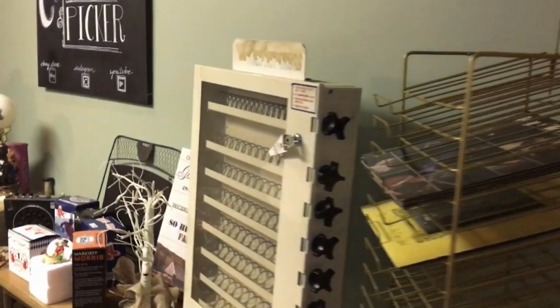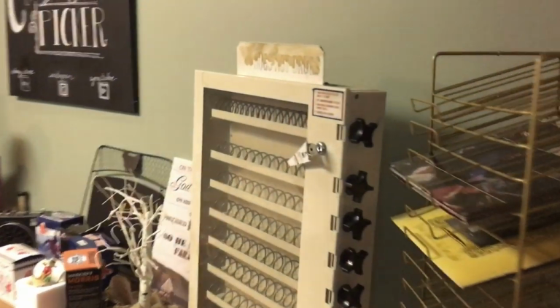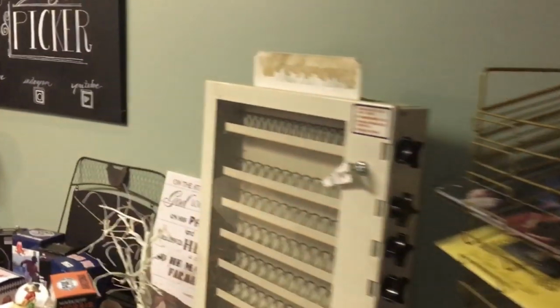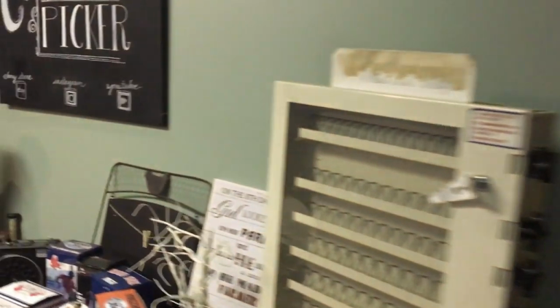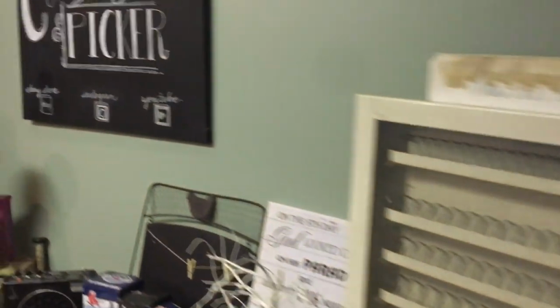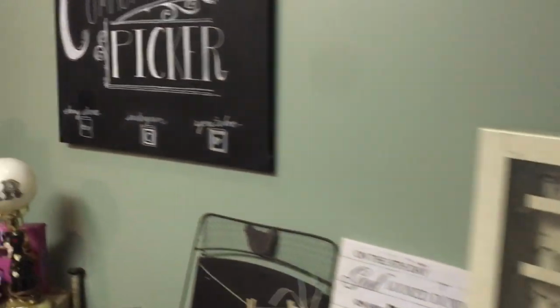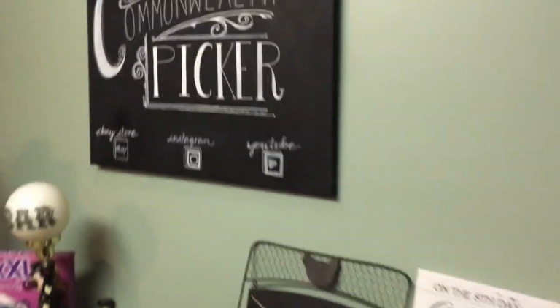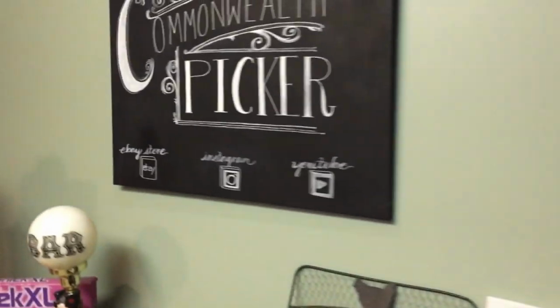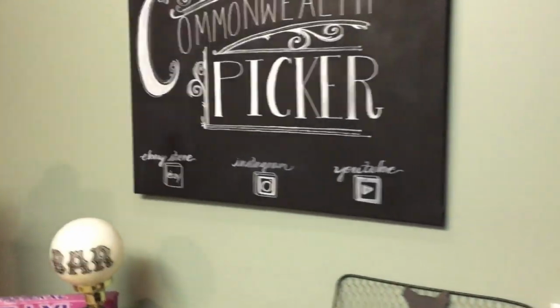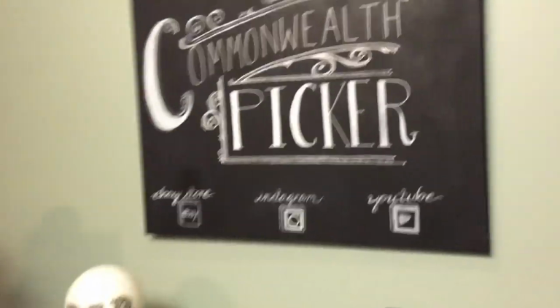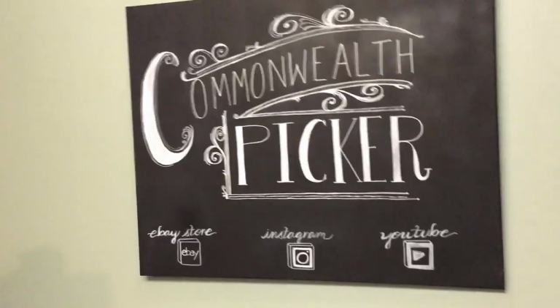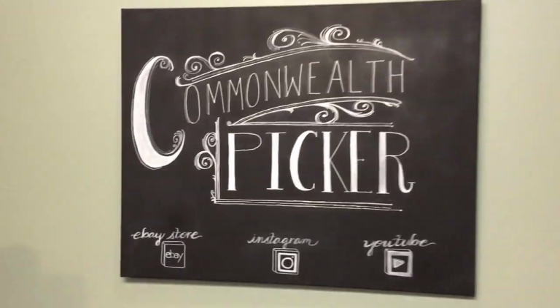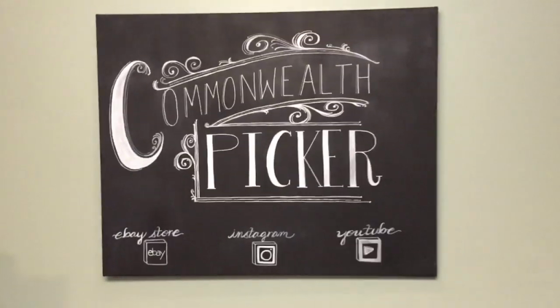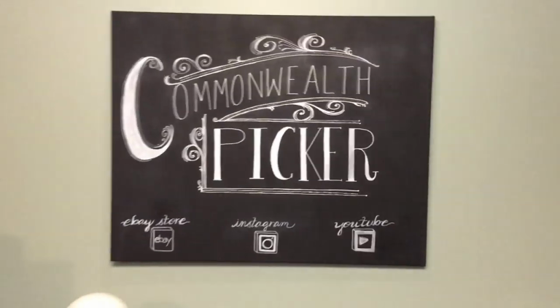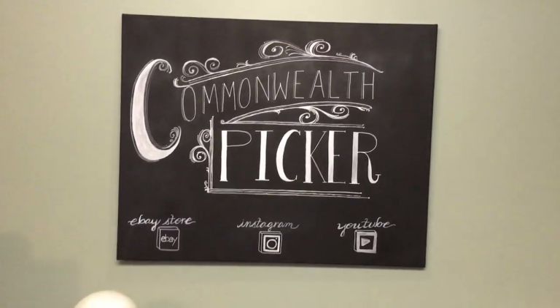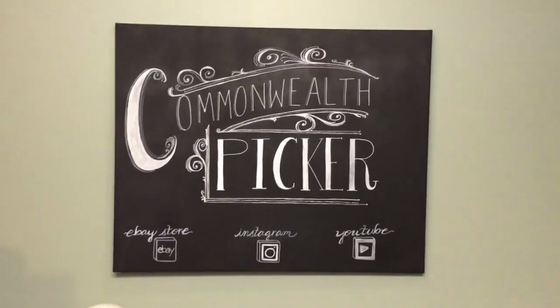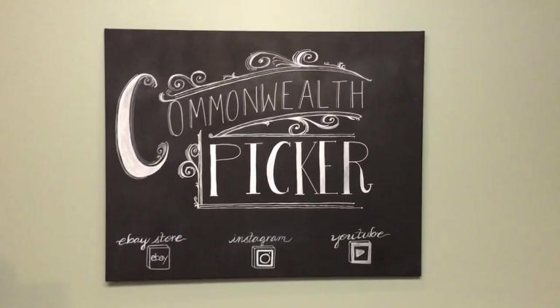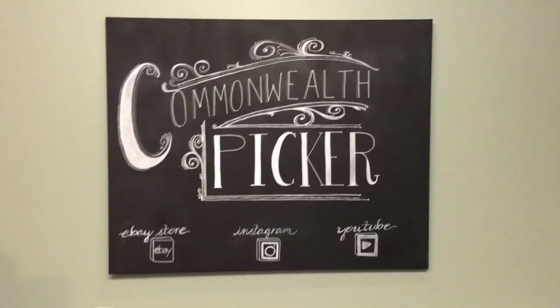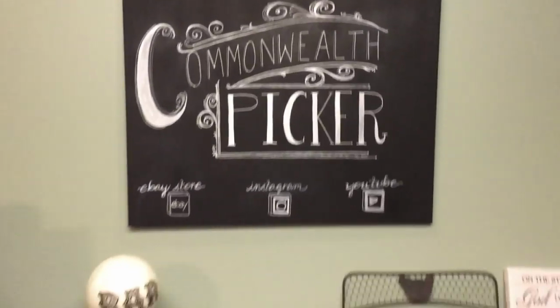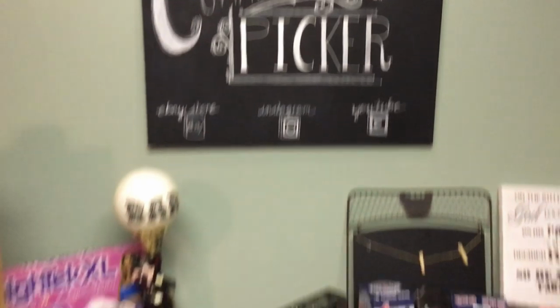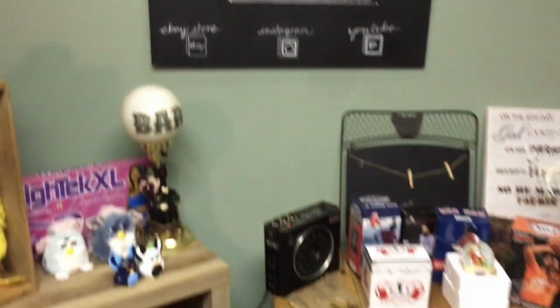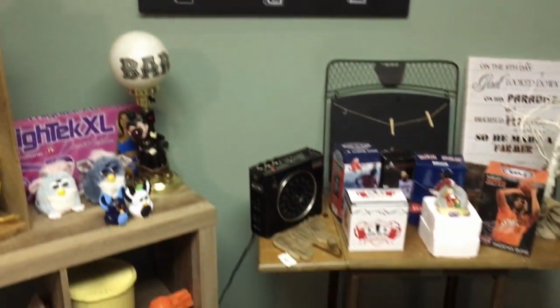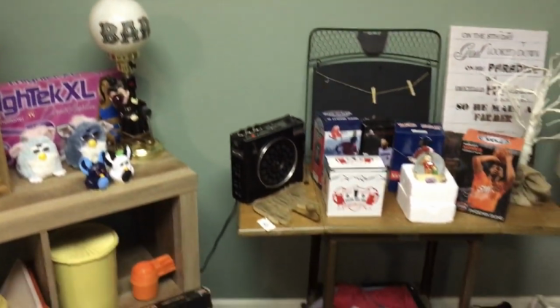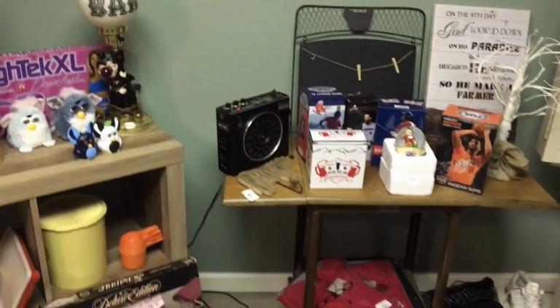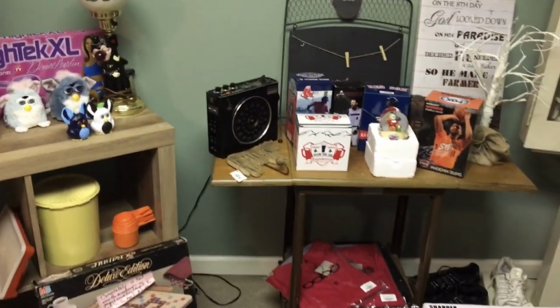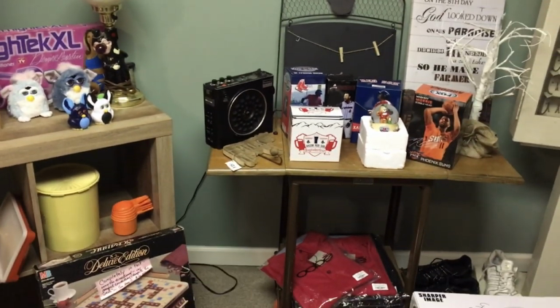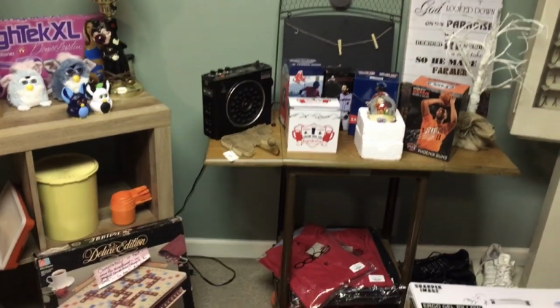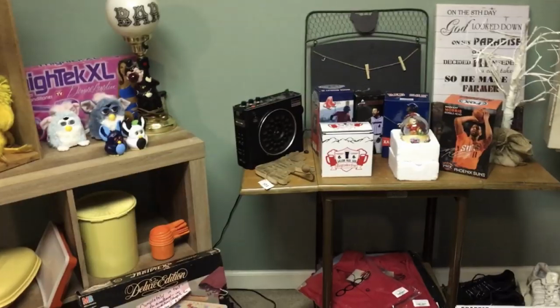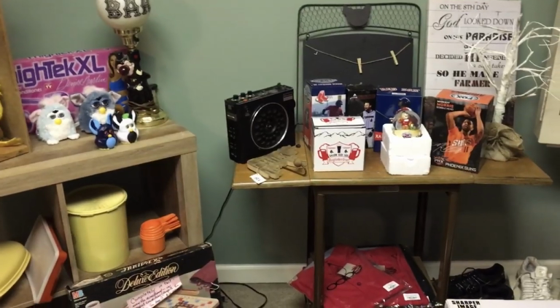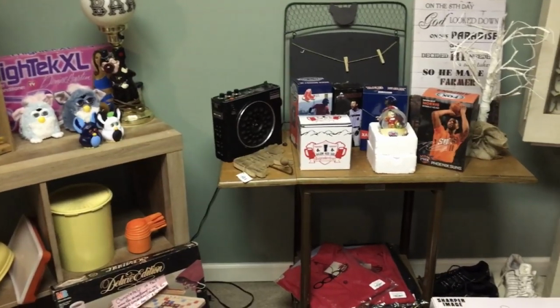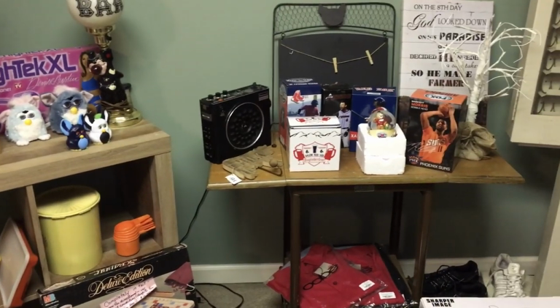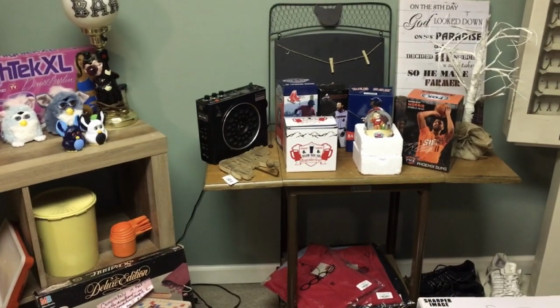Thank you so much for joining us. We're gonna add this onto another video, and we appreciate all your support. Let us know if you know anything about these items that I don't, and we'll see you next time.